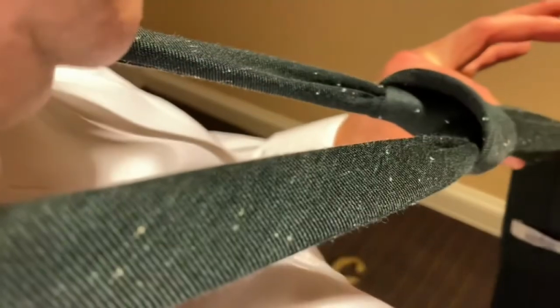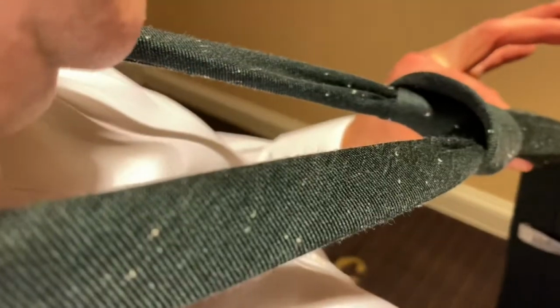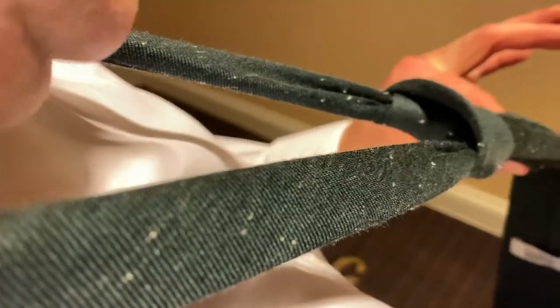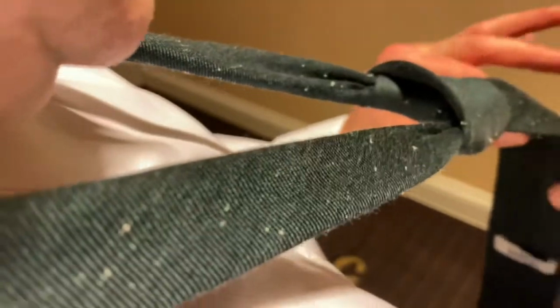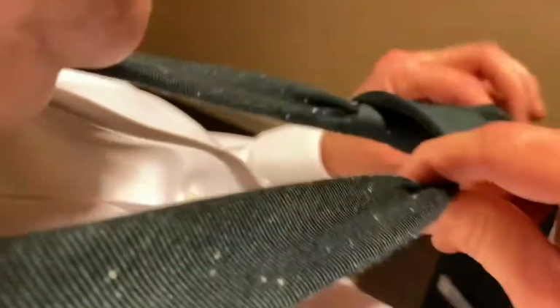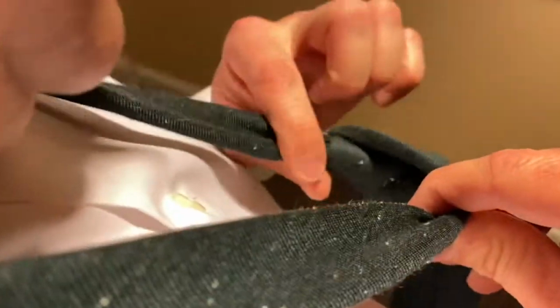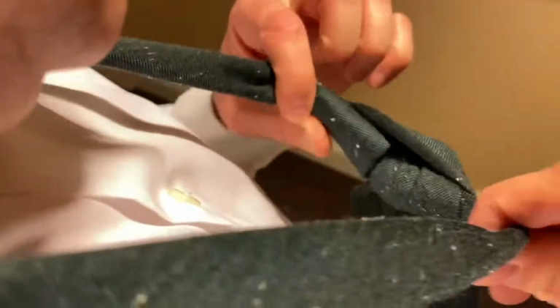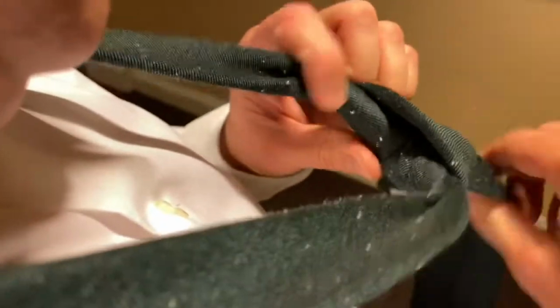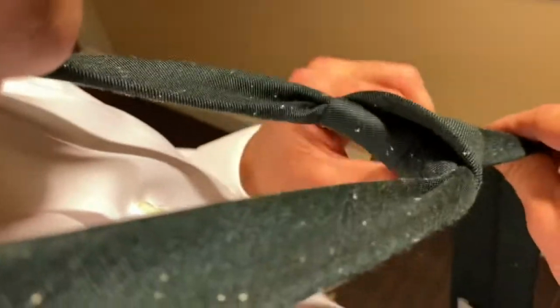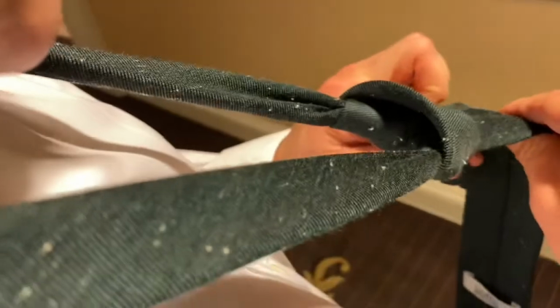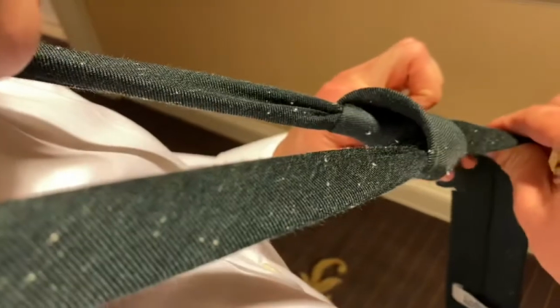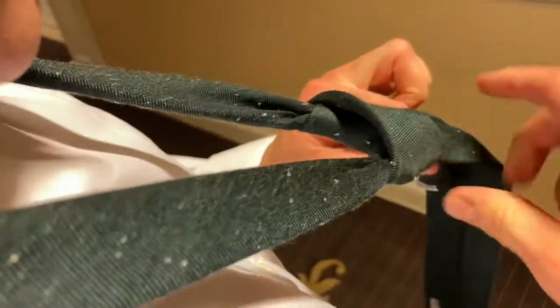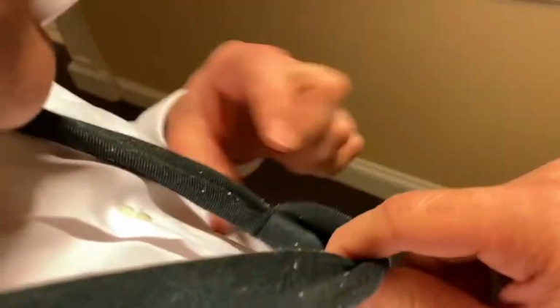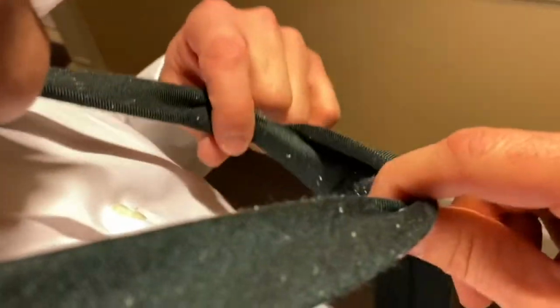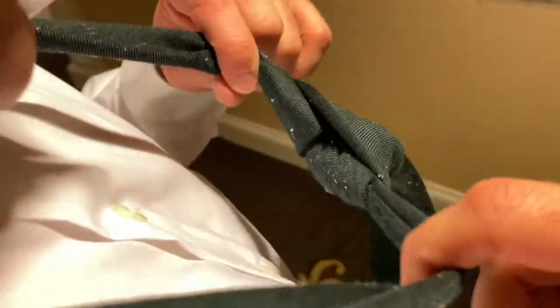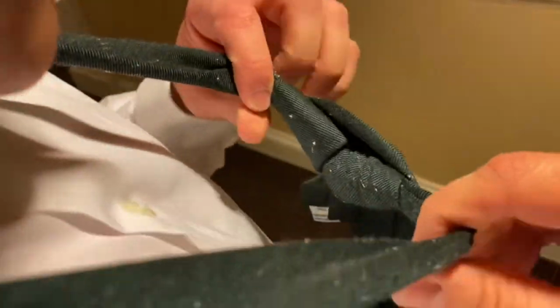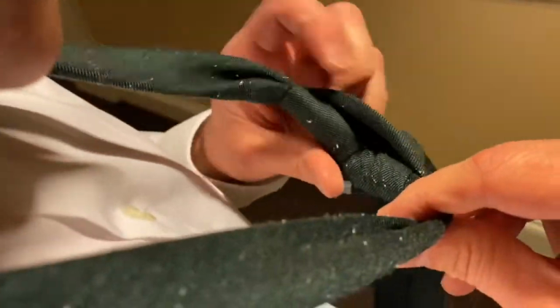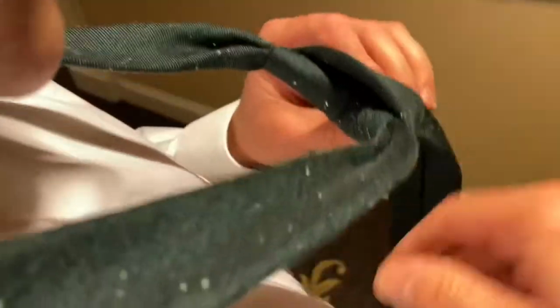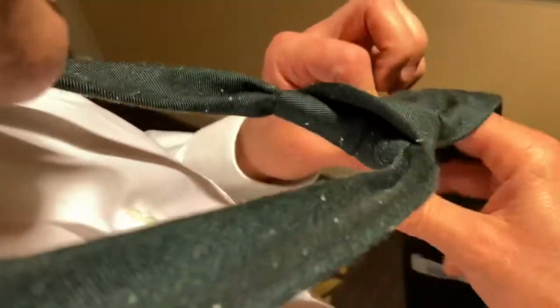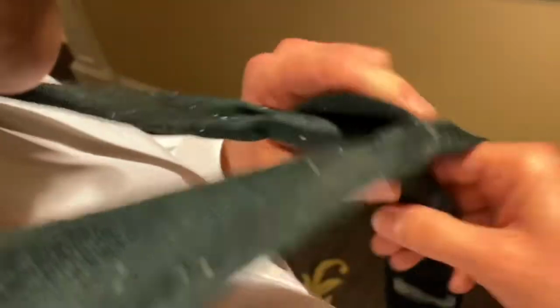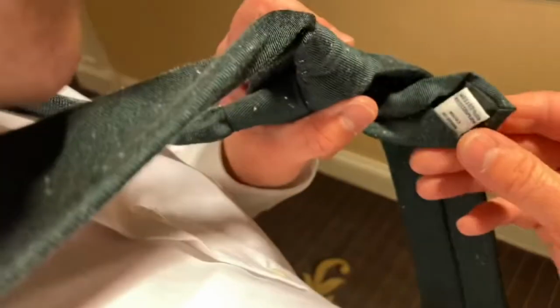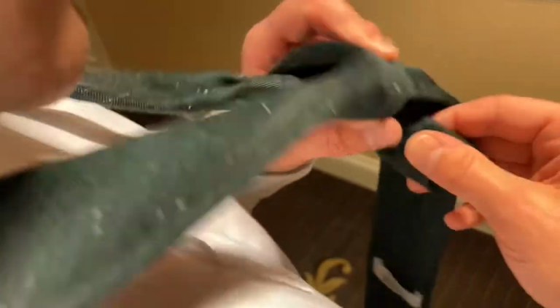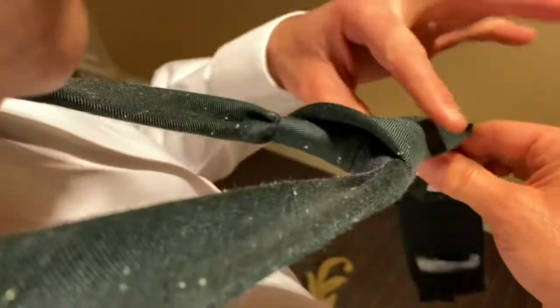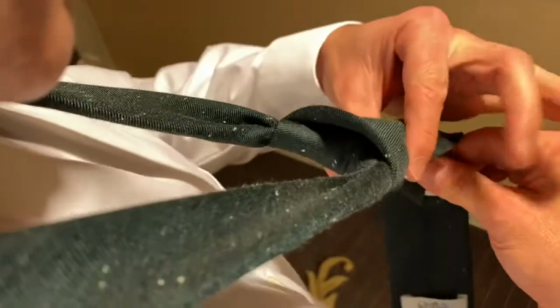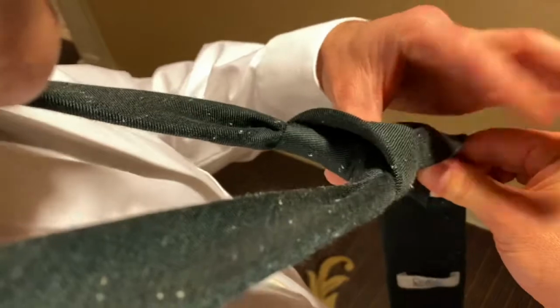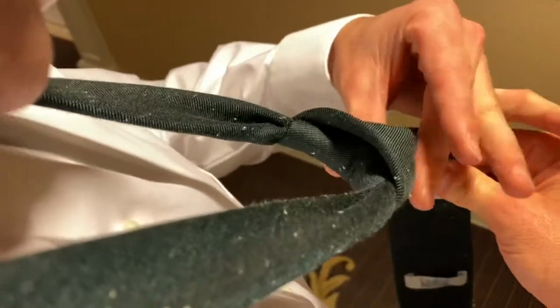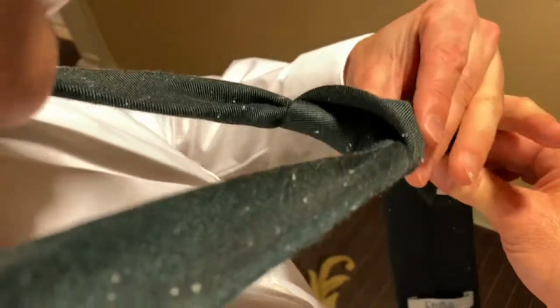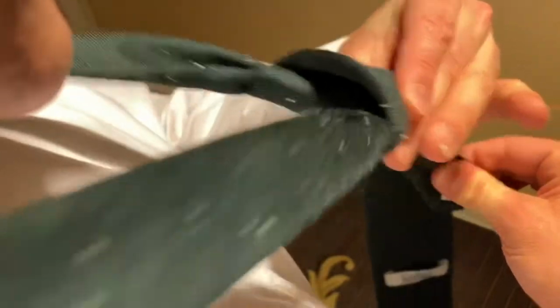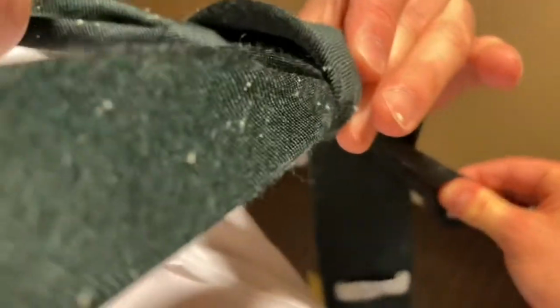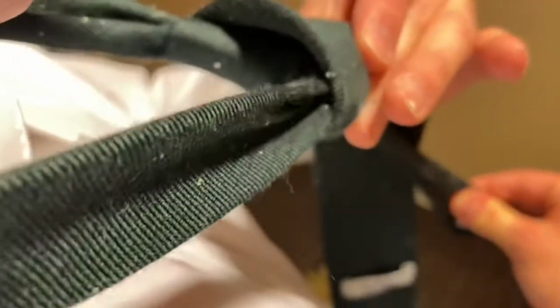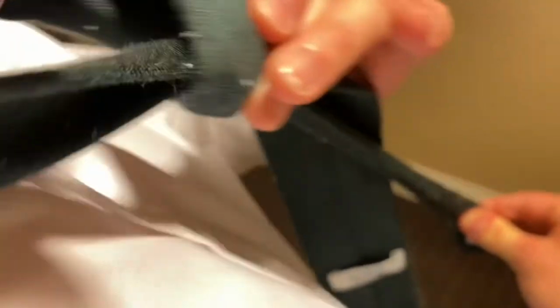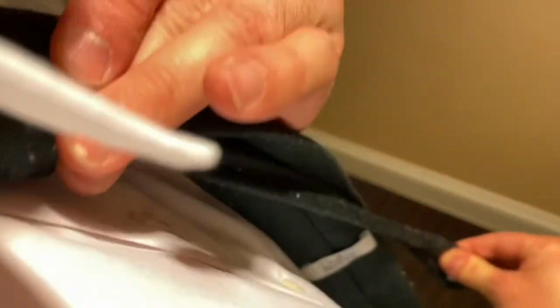Pull the sides to really form that Windsor knot. Pull it again — you want to slowly tighten it. Slowly tighten it. Pull again. Now hold the small end.